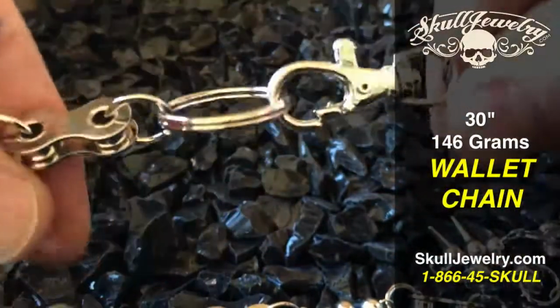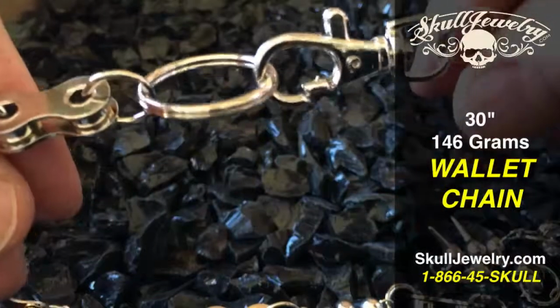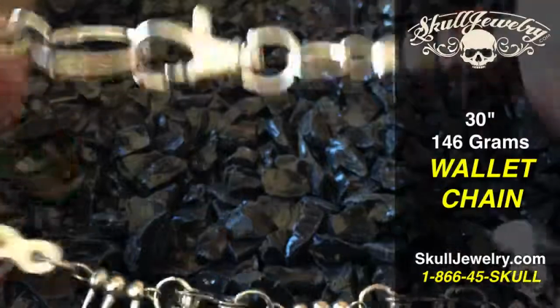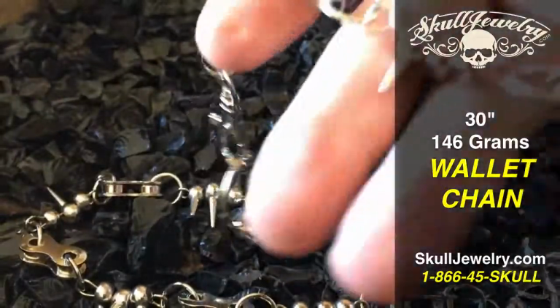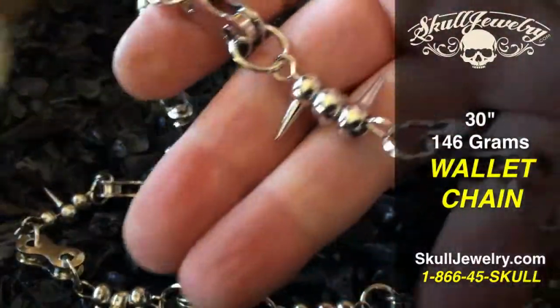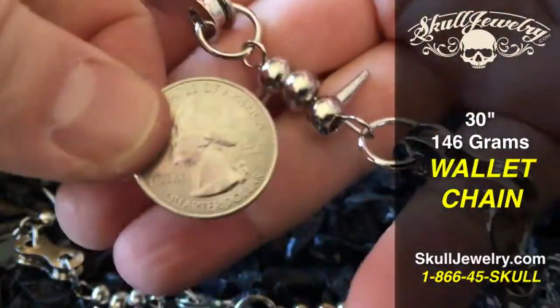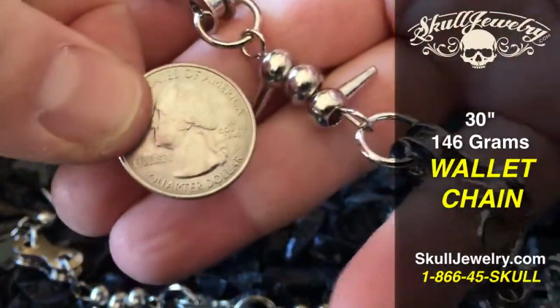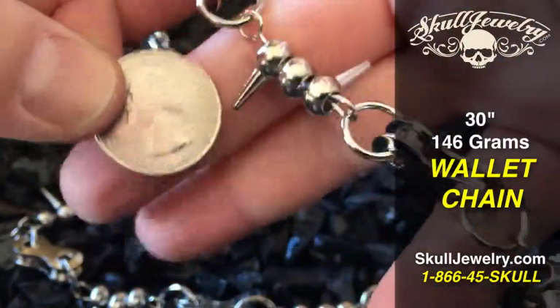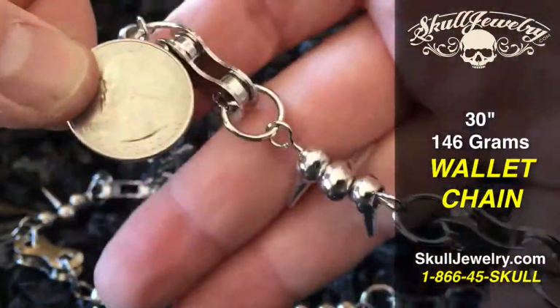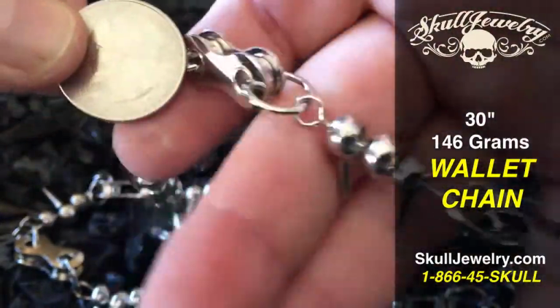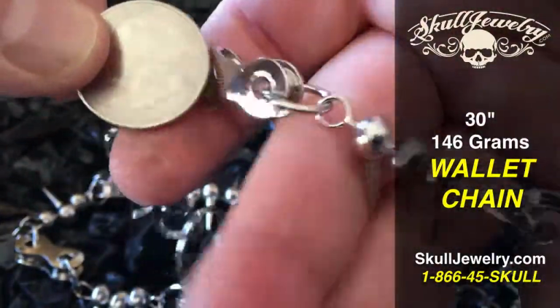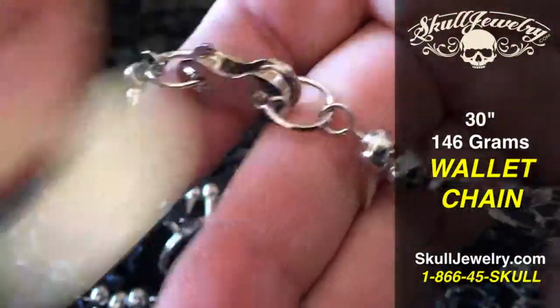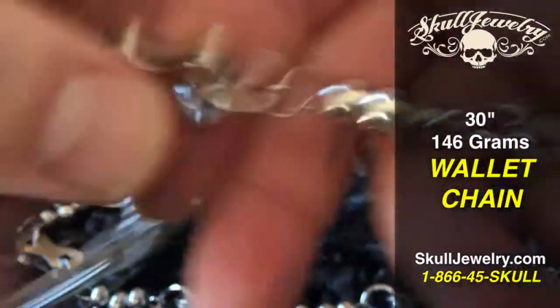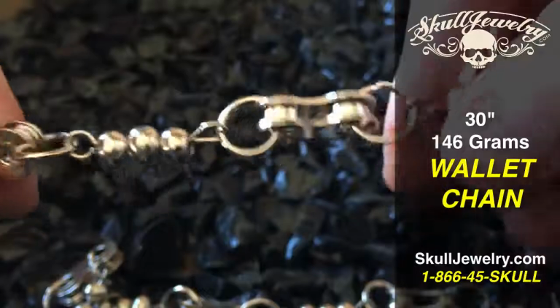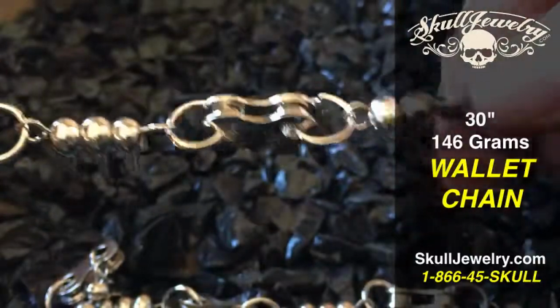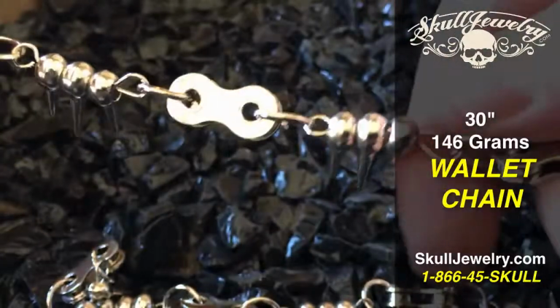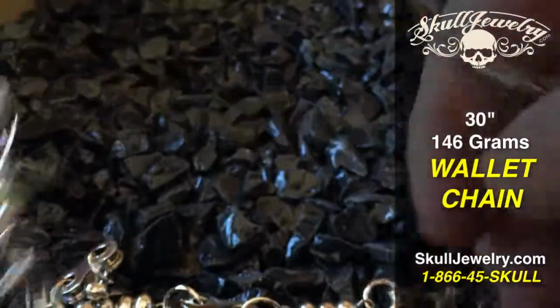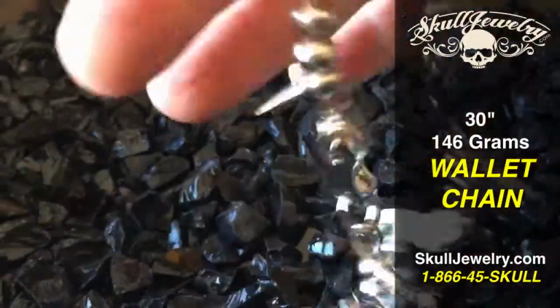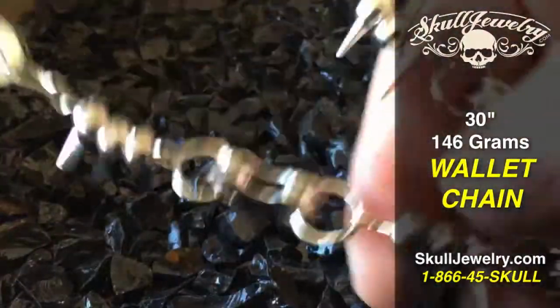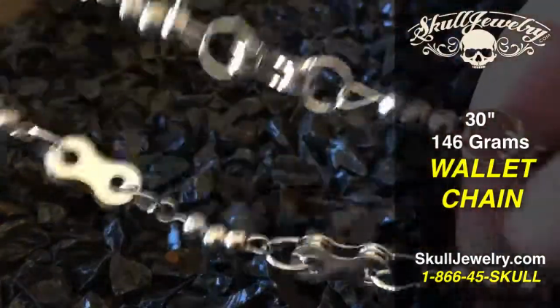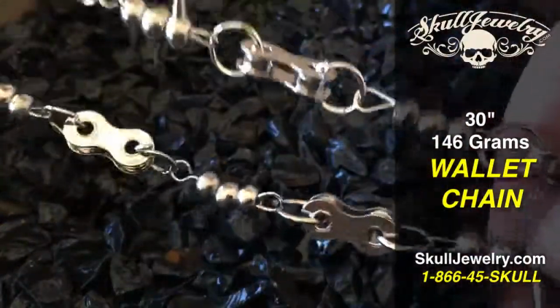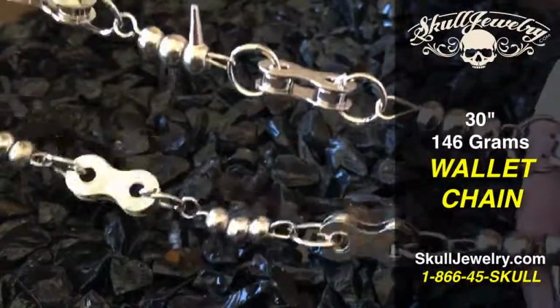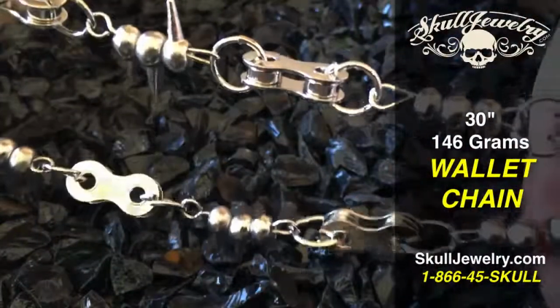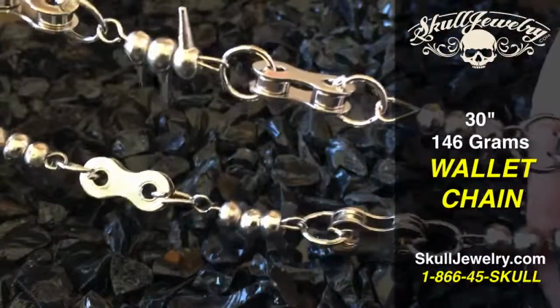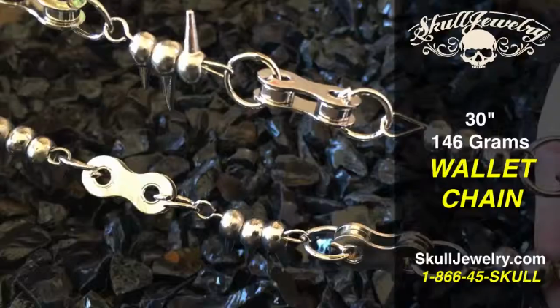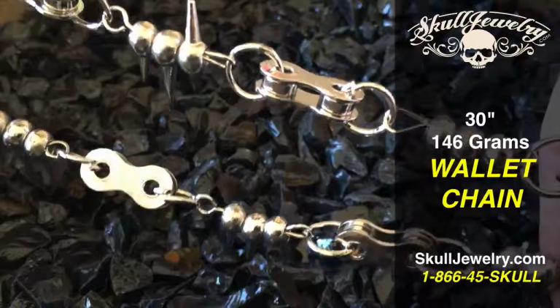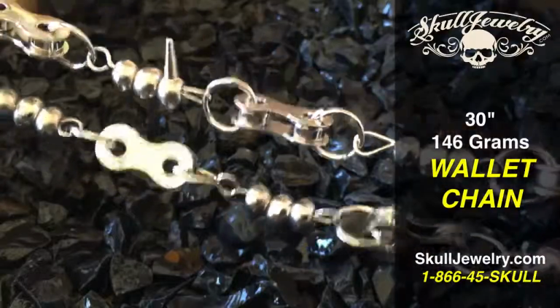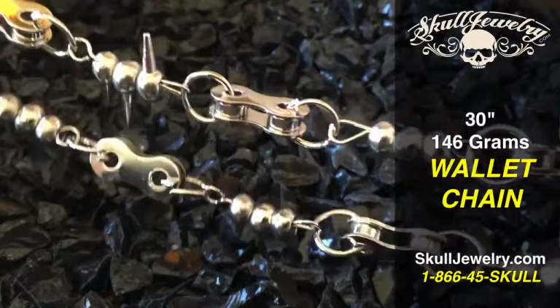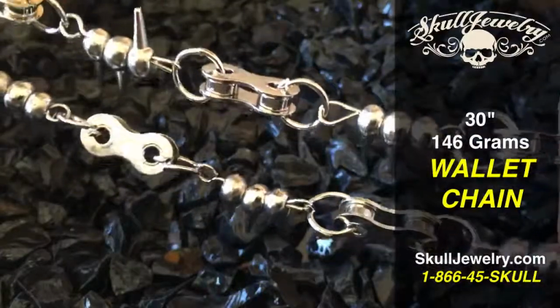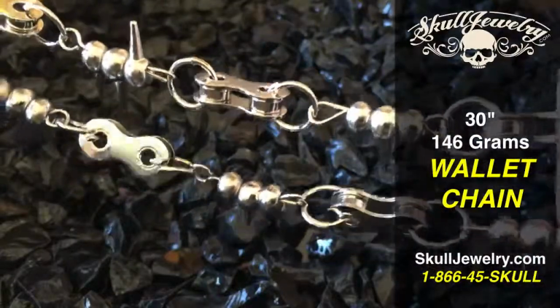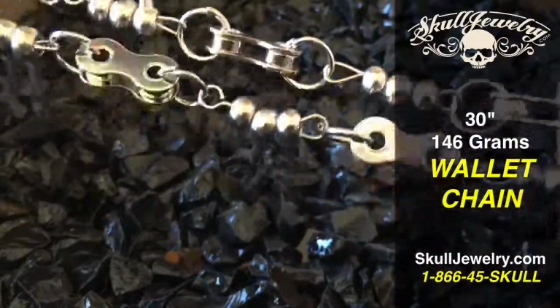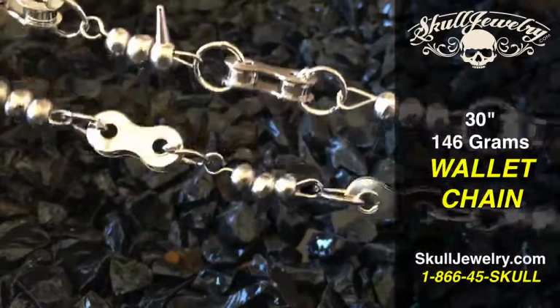Very cool look — you can see next to a U.S. quarter how large it is. Very nice piece, all stainless steel. You can order online at SkullJewelry.com or by calling toll free 1-866-45-SKULL.